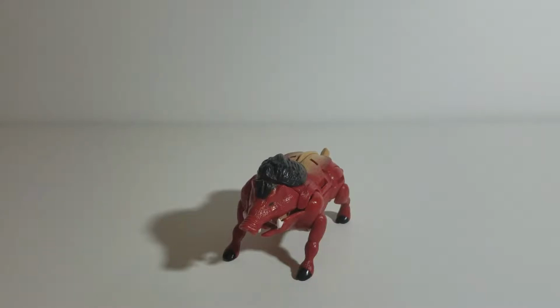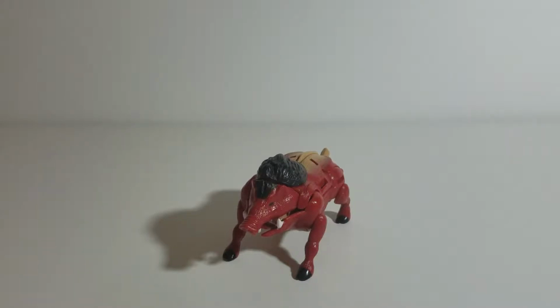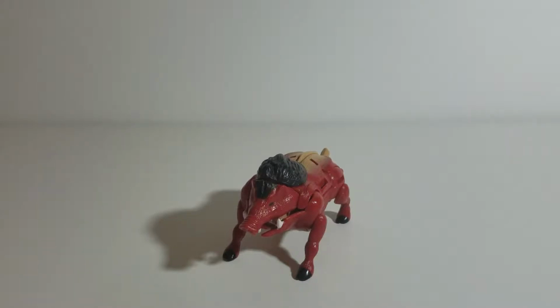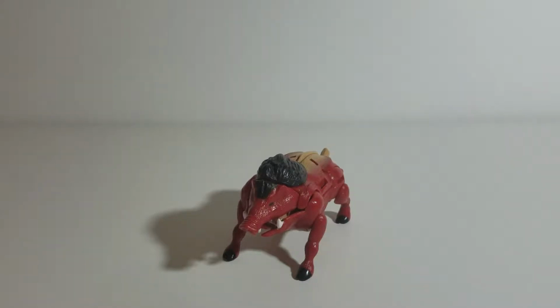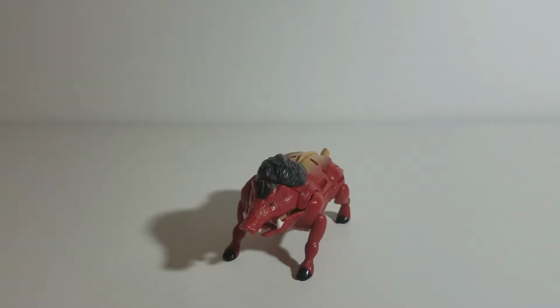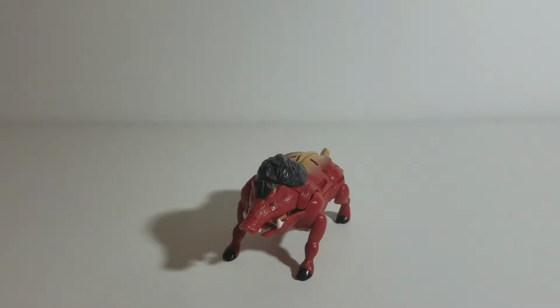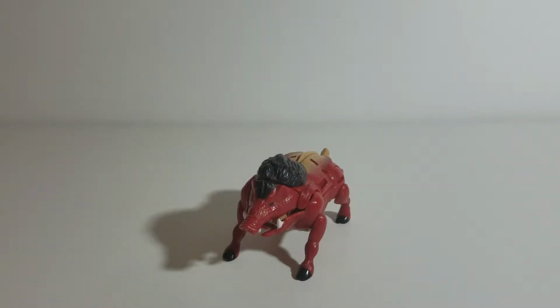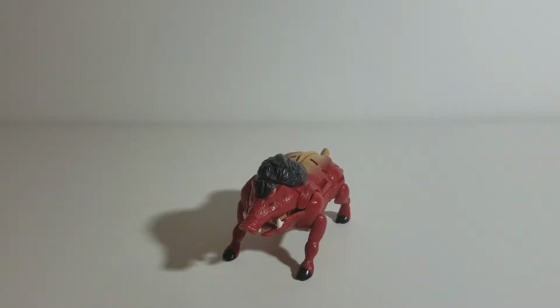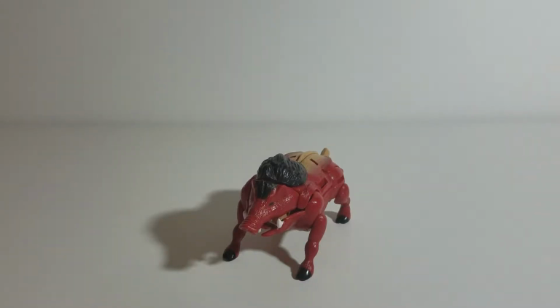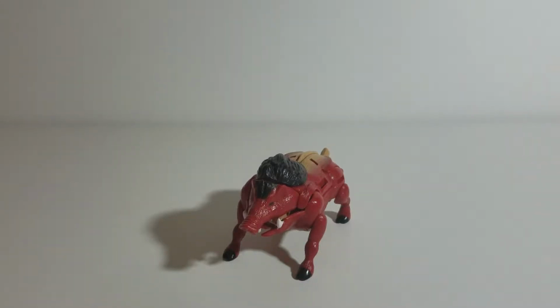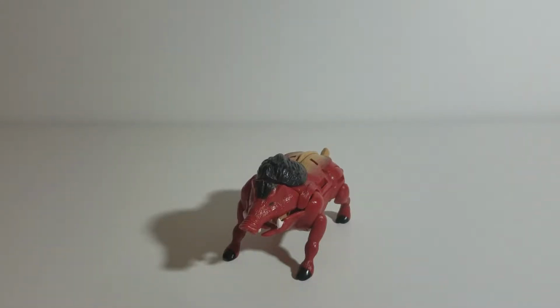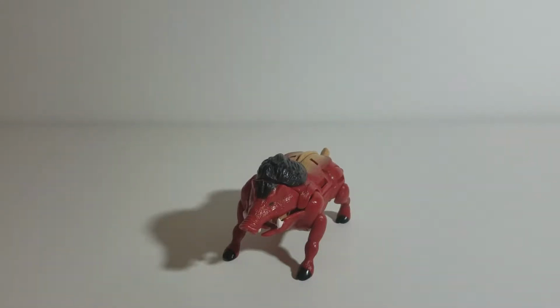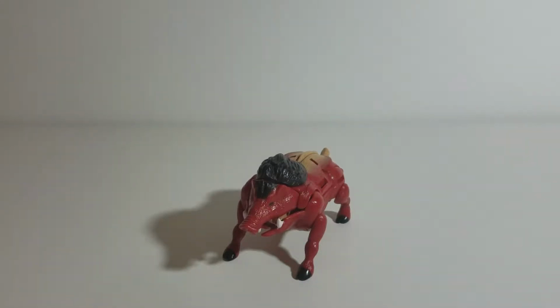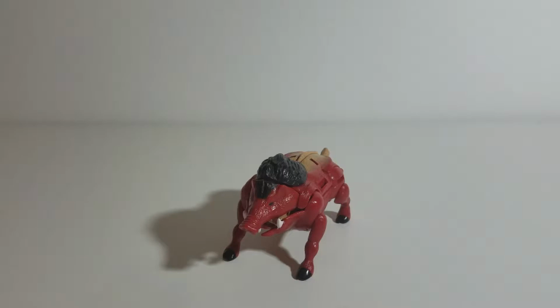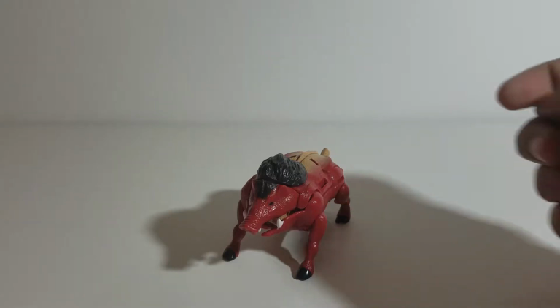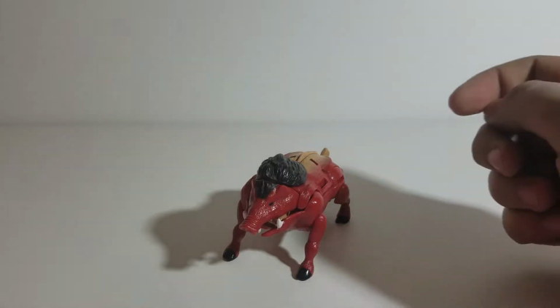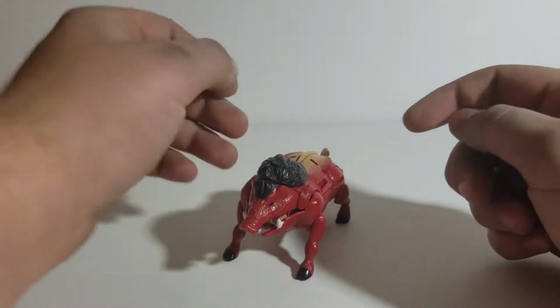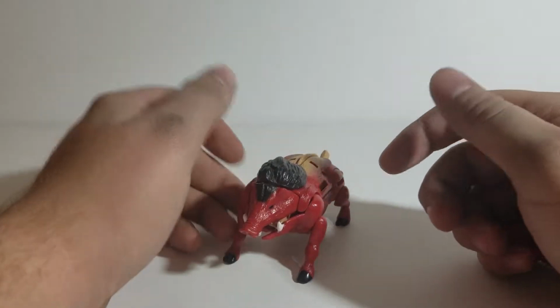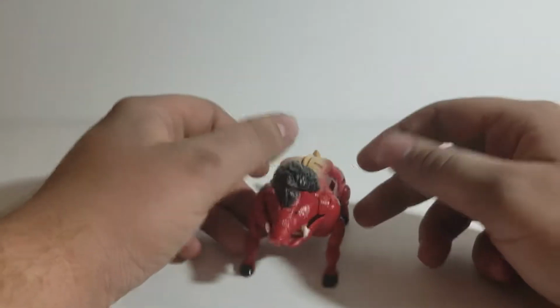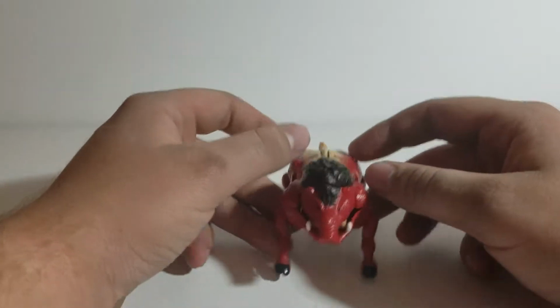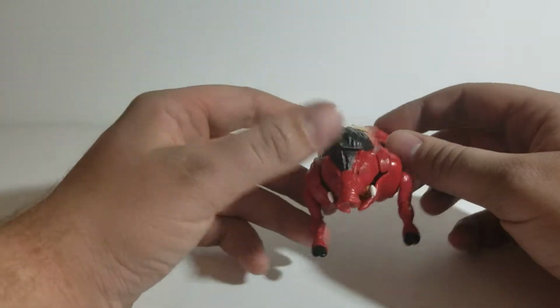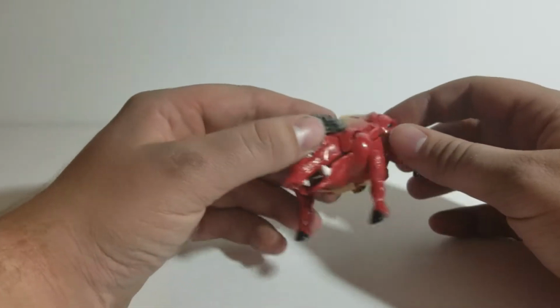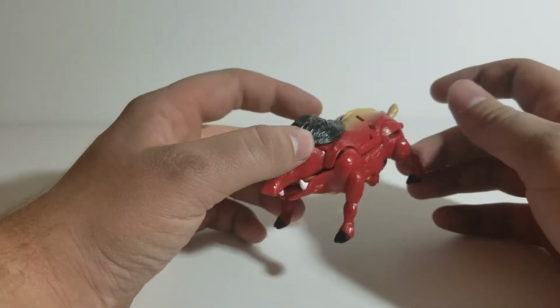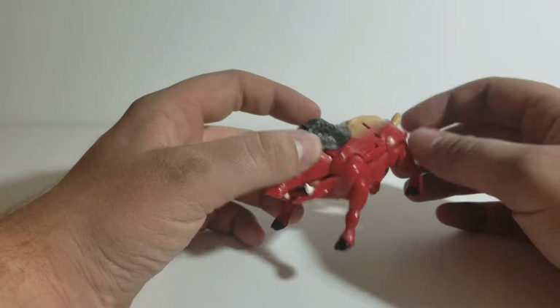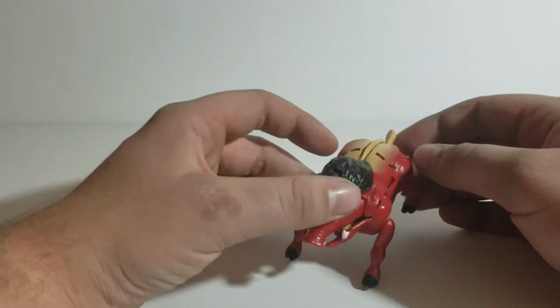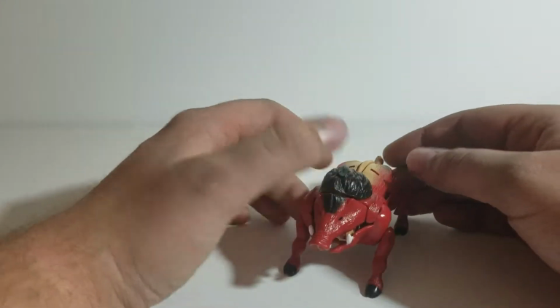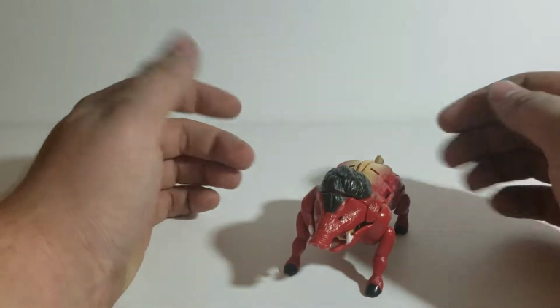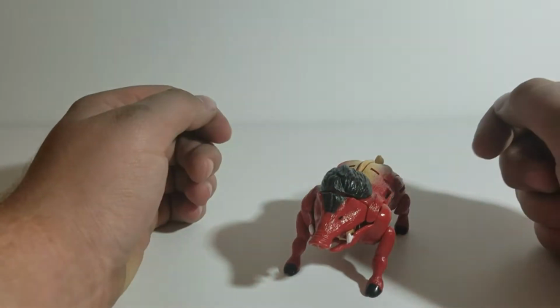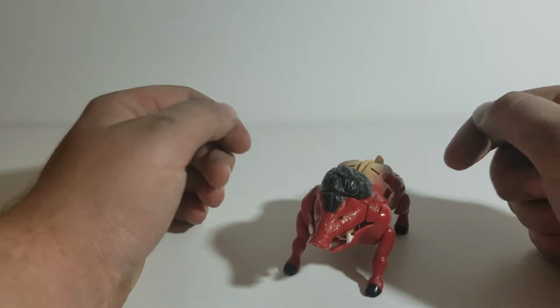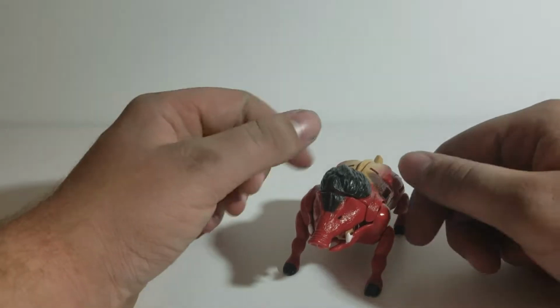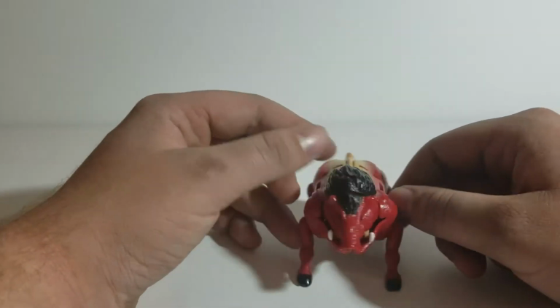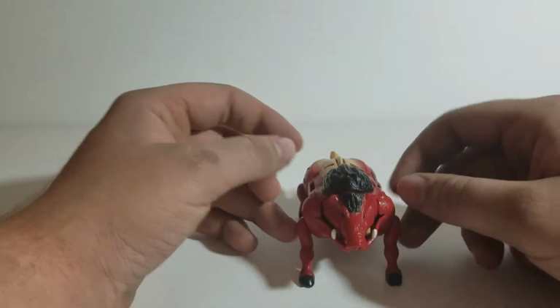Hey, what's up guys. This is Starscream's Ghost just shooting a quick review for Transformers Beast Wars Razorbeast. Razorbeast was a basic class flipformer from the original wave of Transformers Beast Wars.